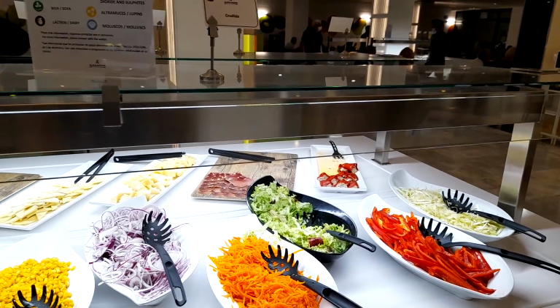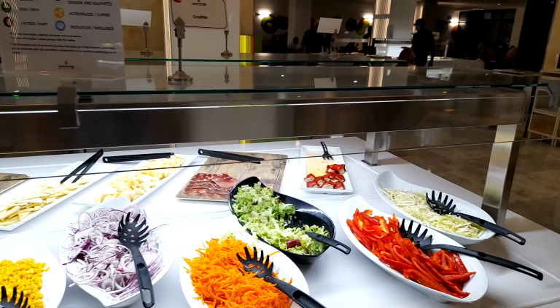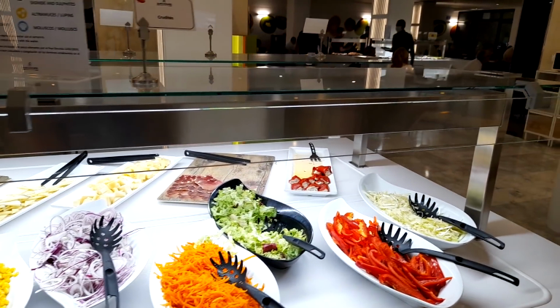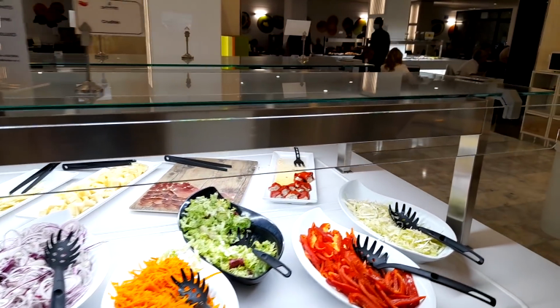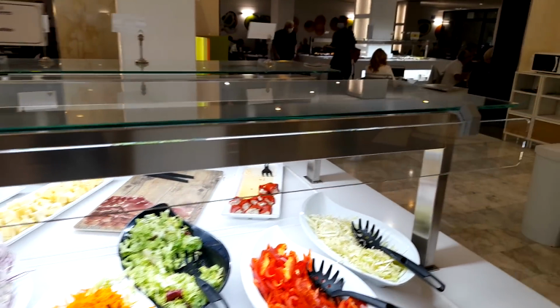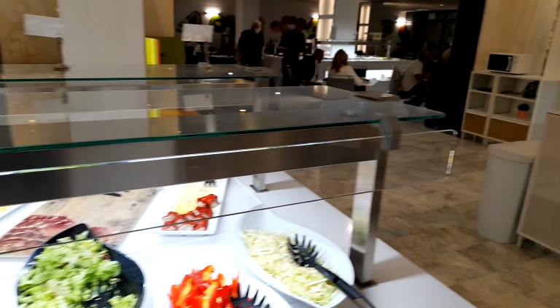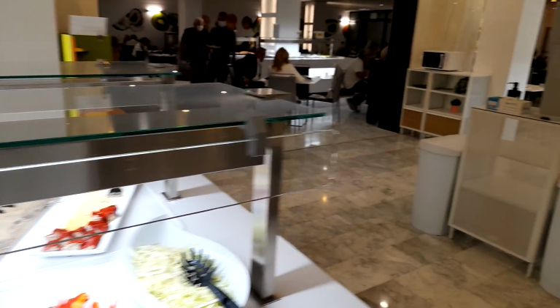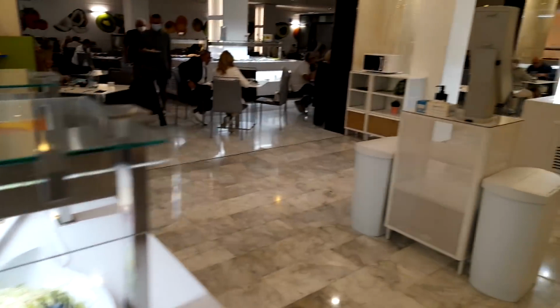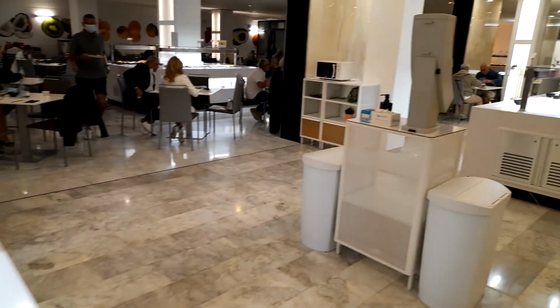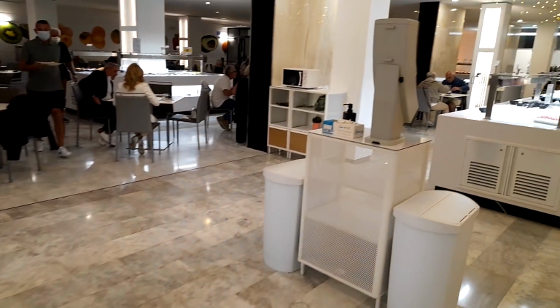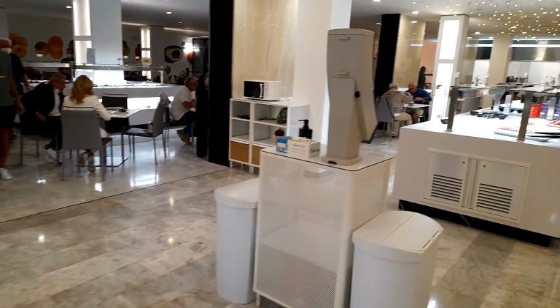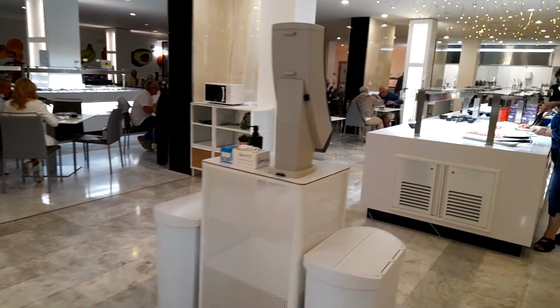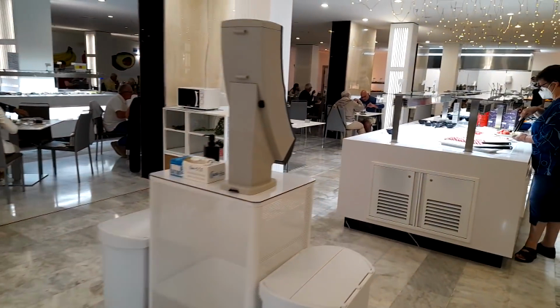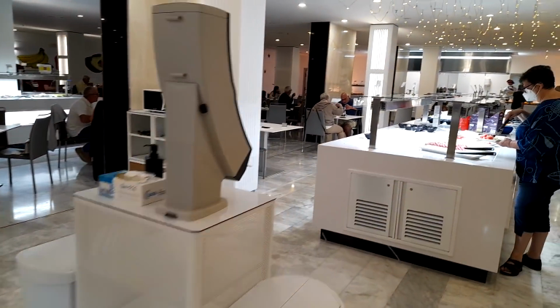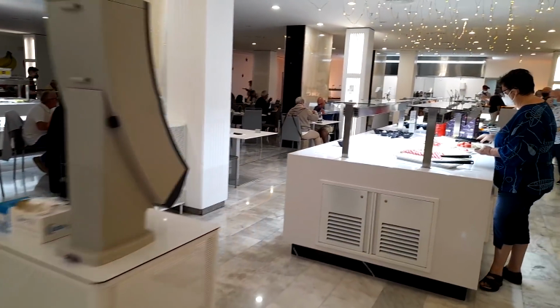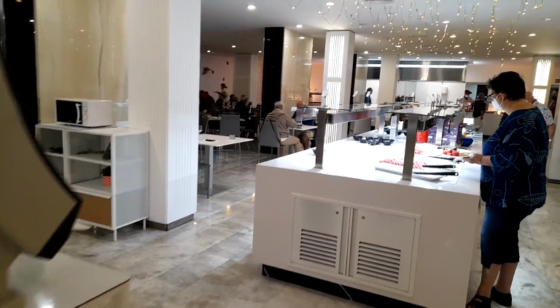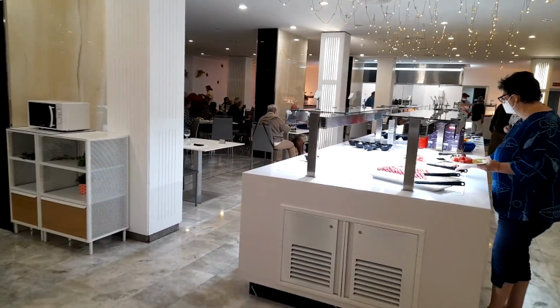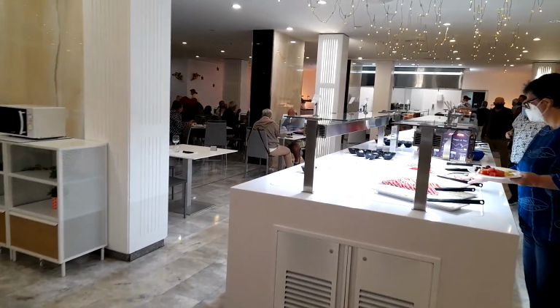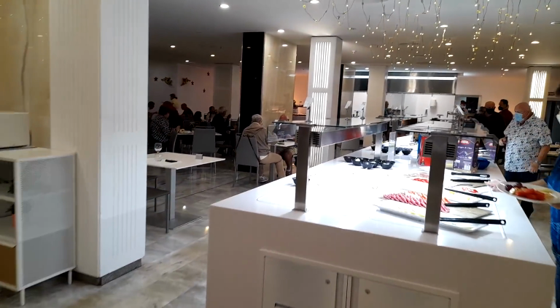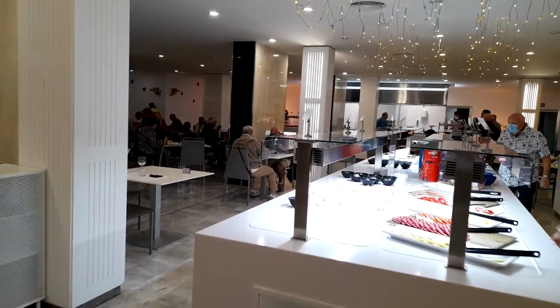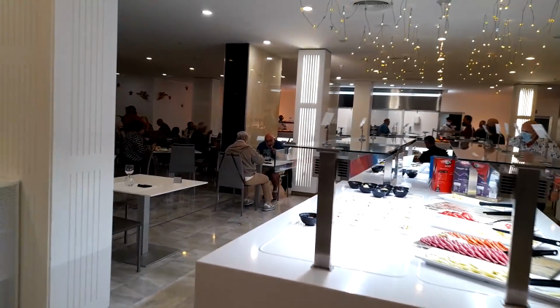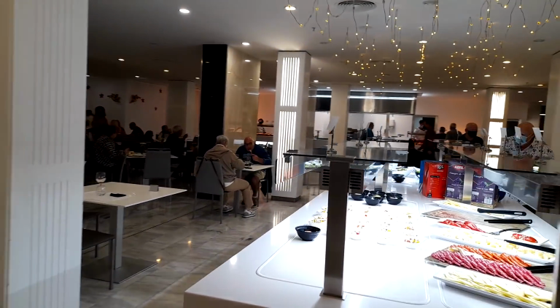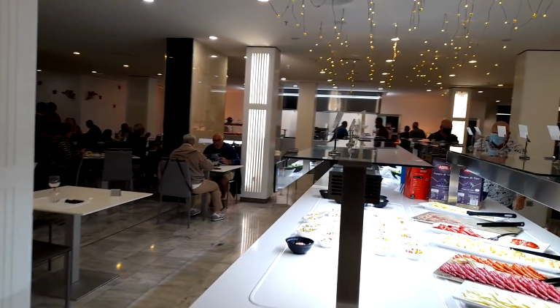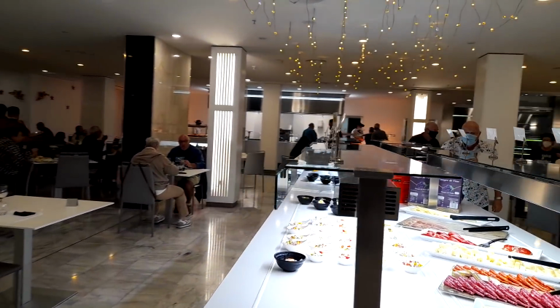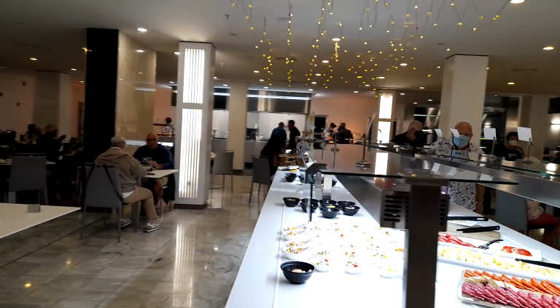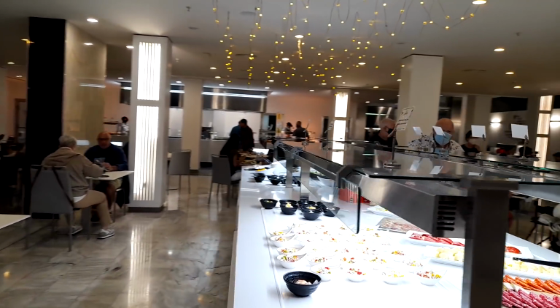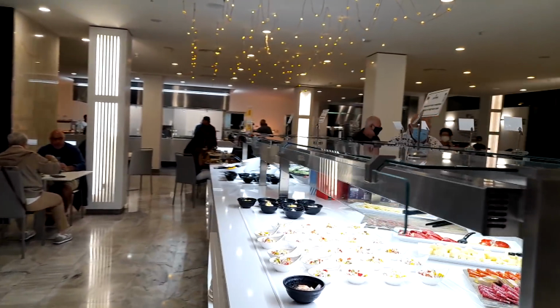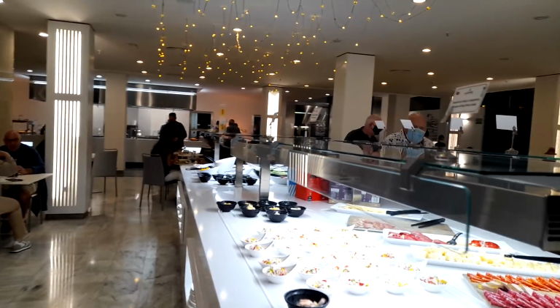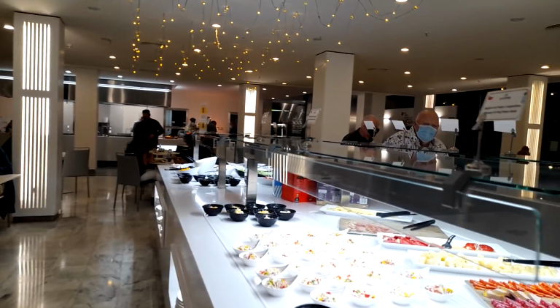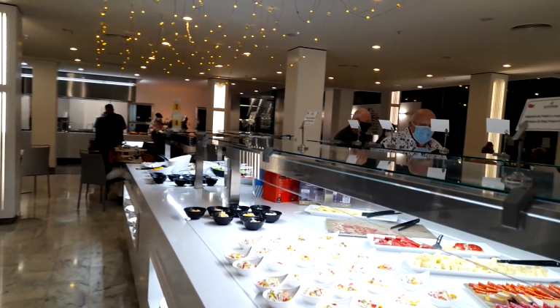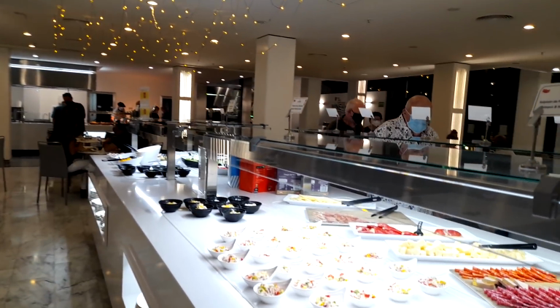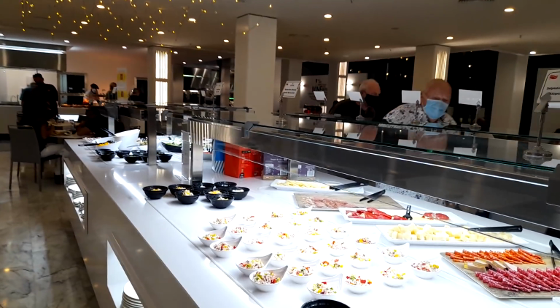Selection of cold meats here as well. Let's head down and check out the other selections. Again this is mainly cold meats here as well. We'll get to the hot buffet in a minute.